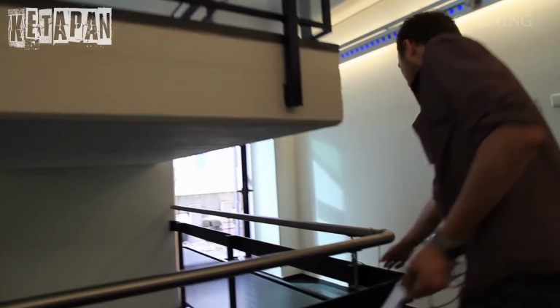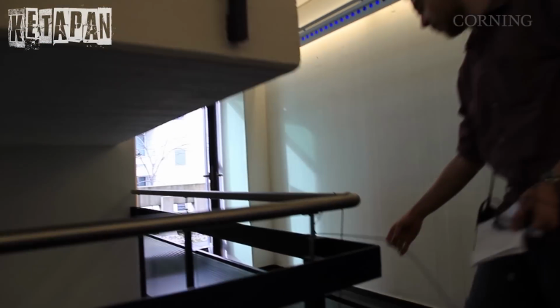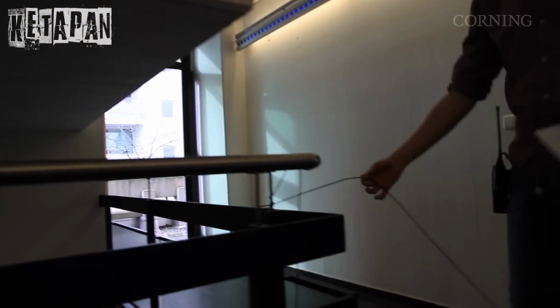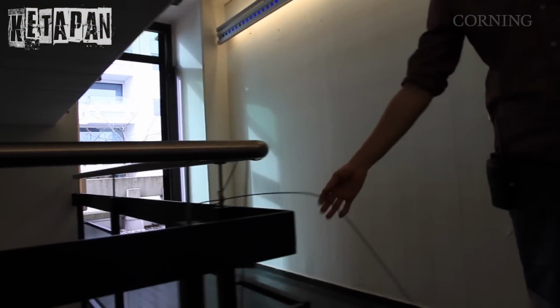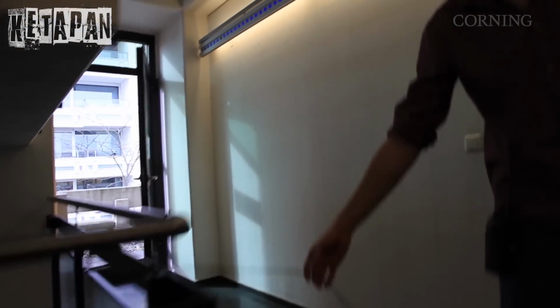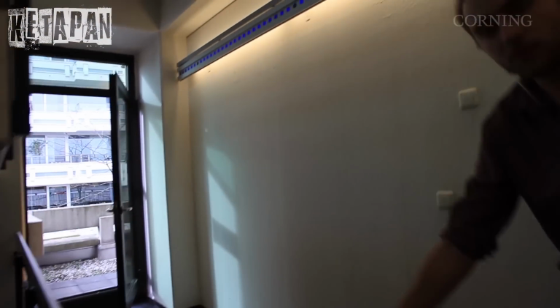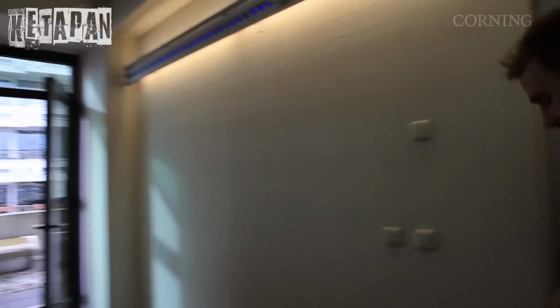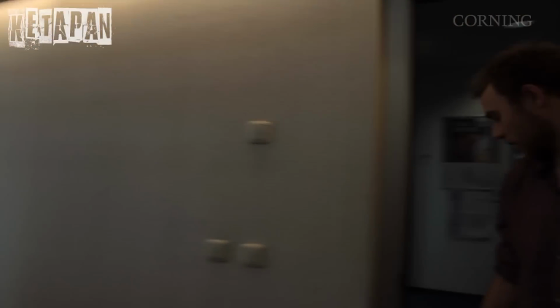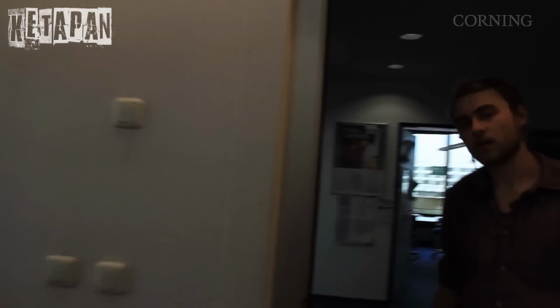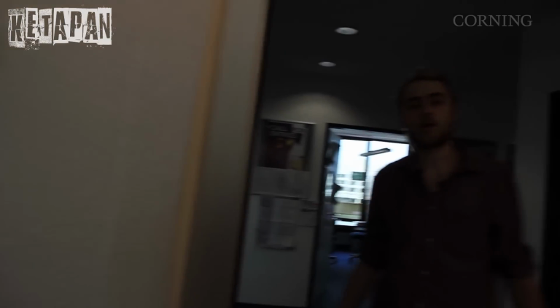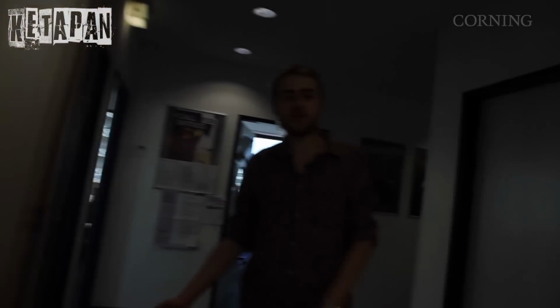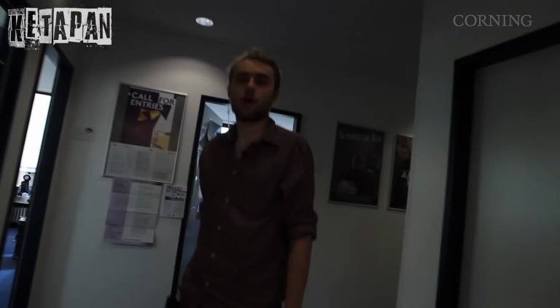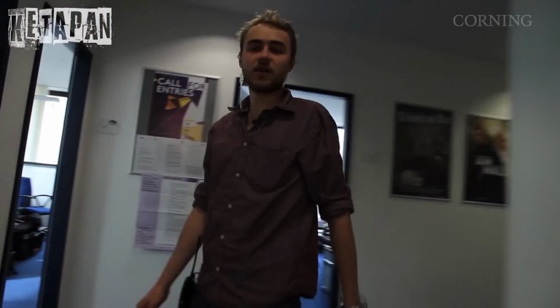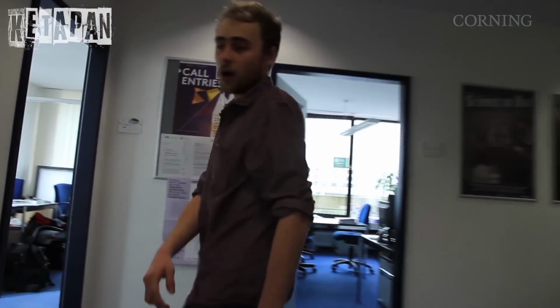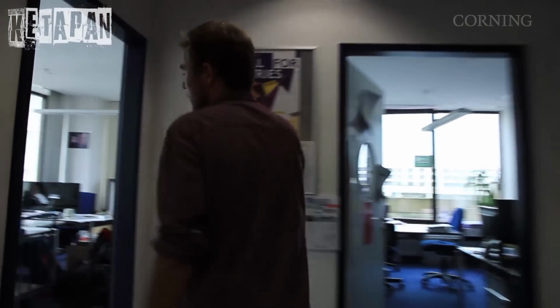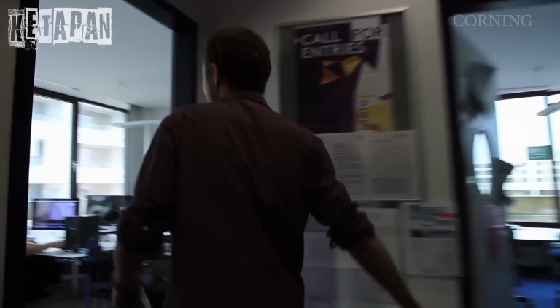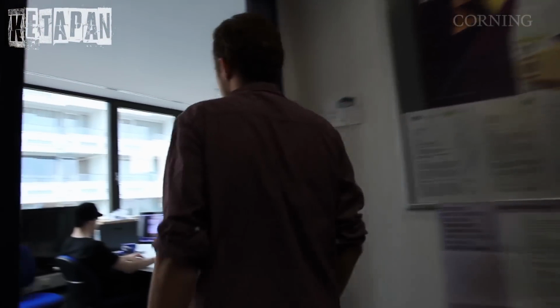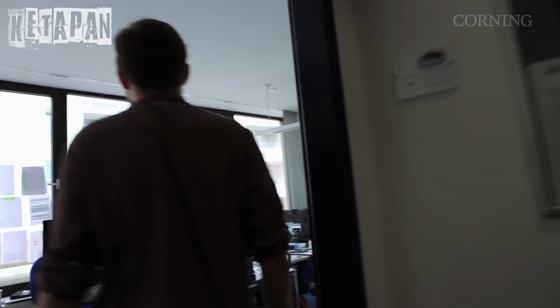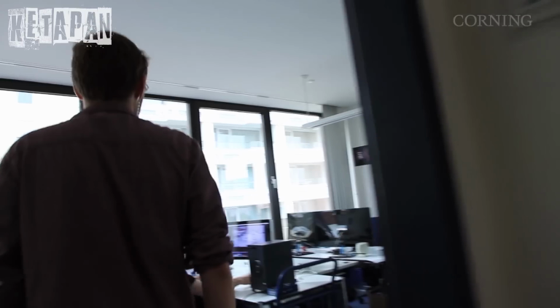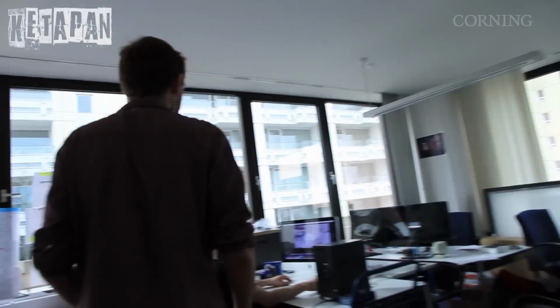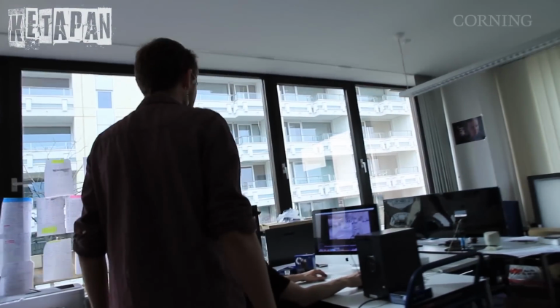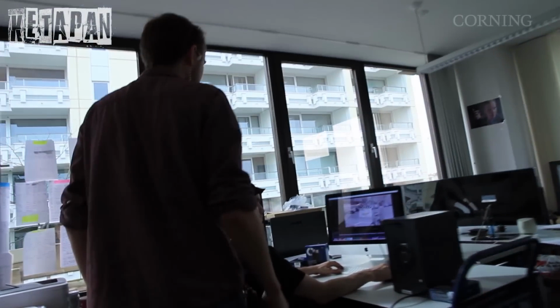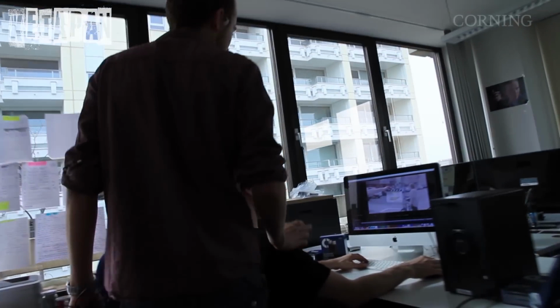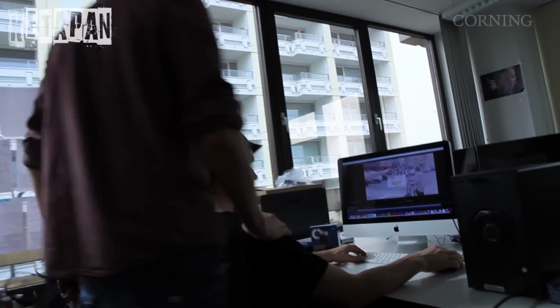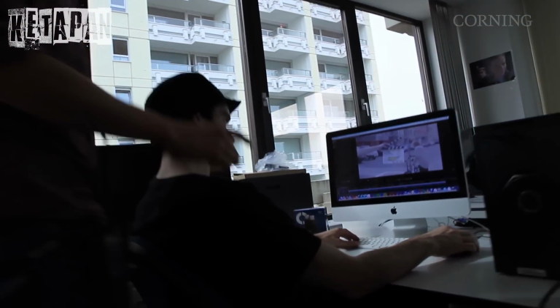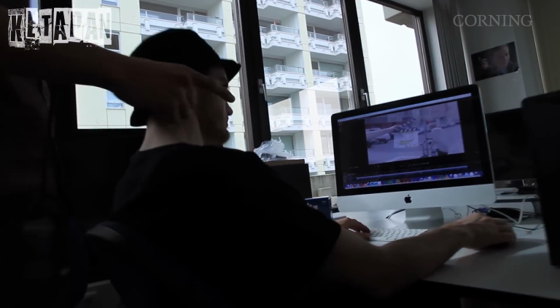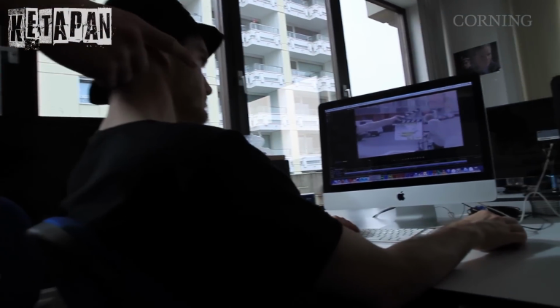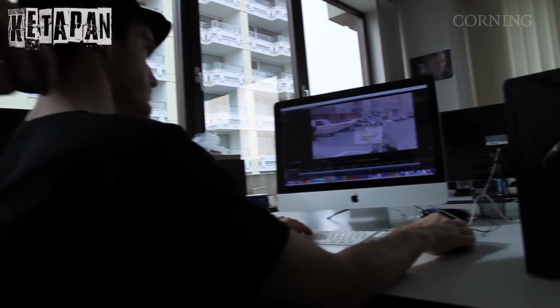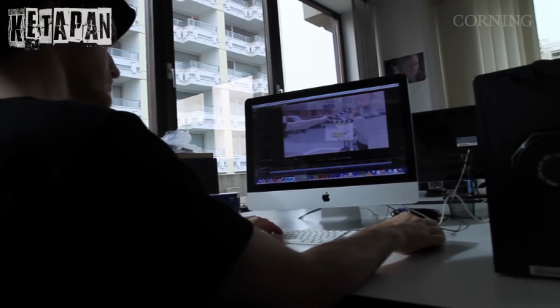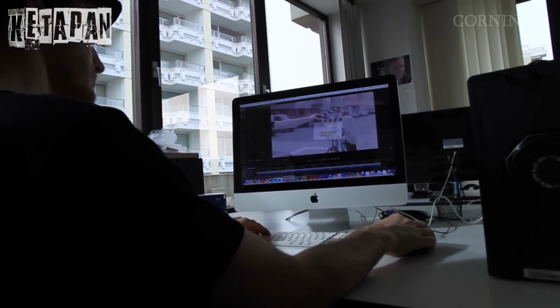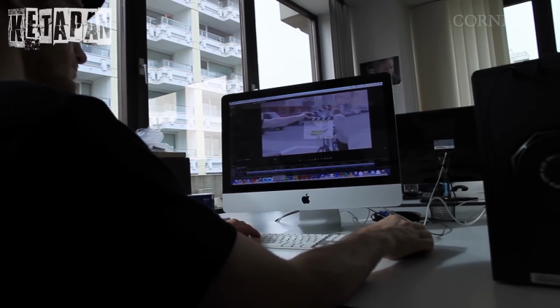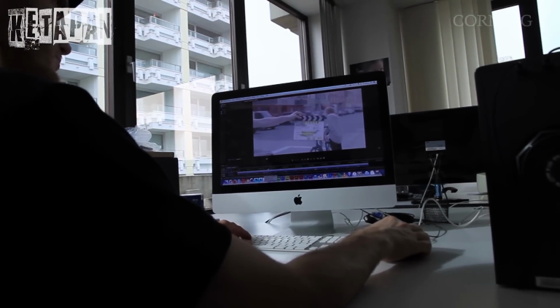As you can see, here's the cable from downstairs. Let's follow the cable all the way into our office where our editor Yaro is sitting. Hi man, how's it going? Great! He already has the footage from downstairs thanks to optical cables by Corny.